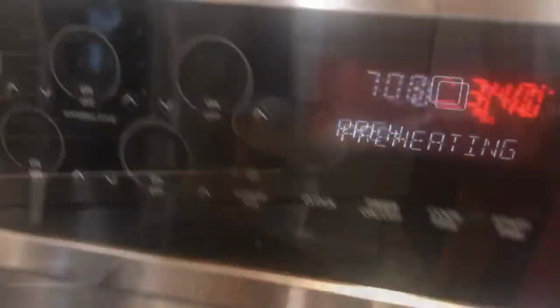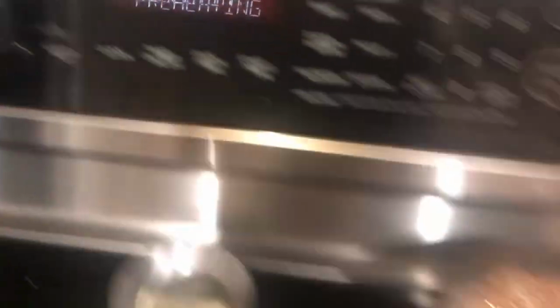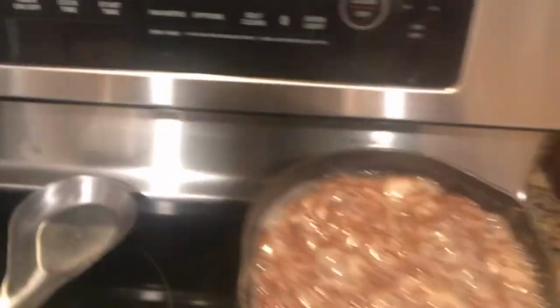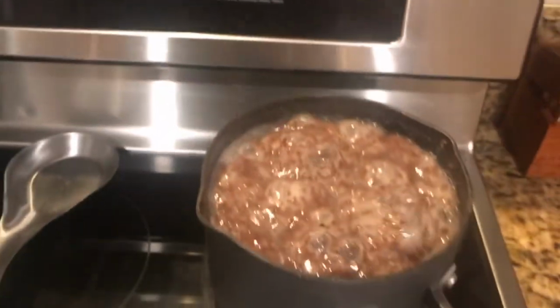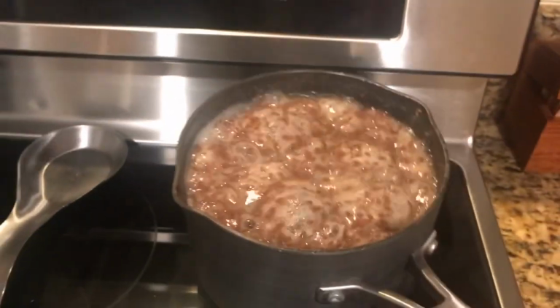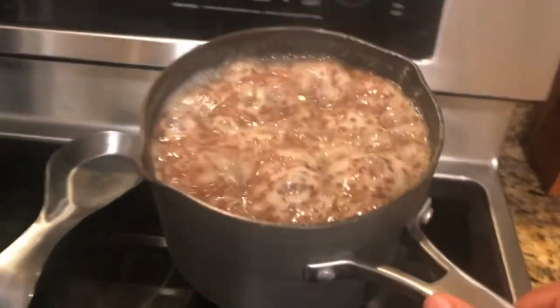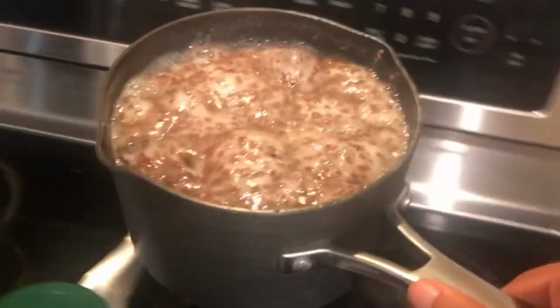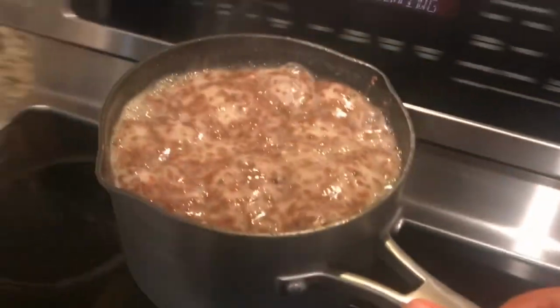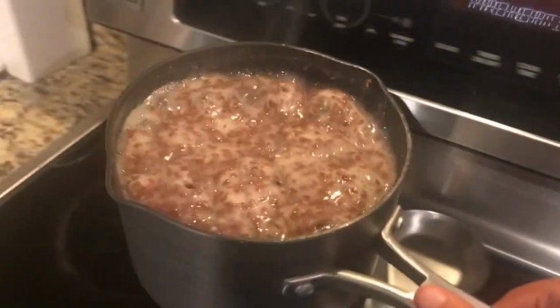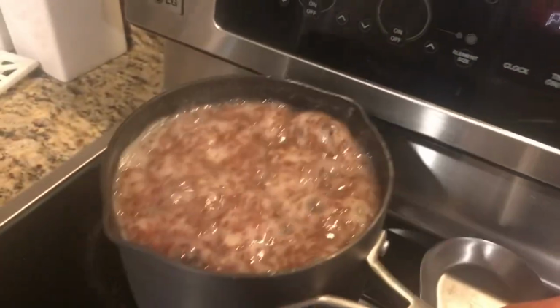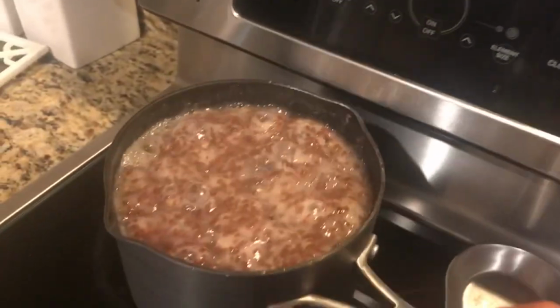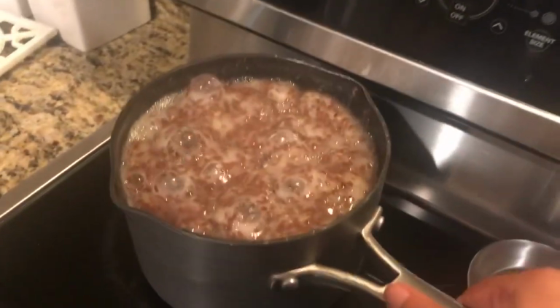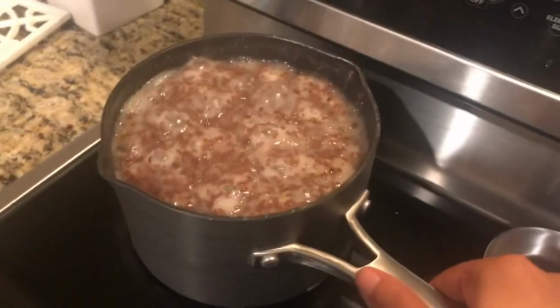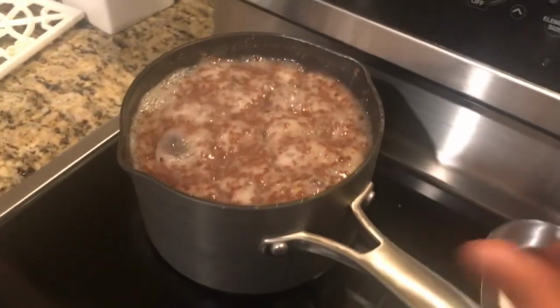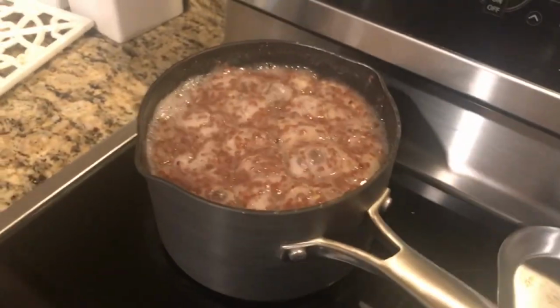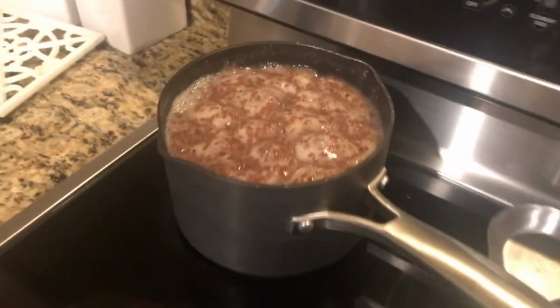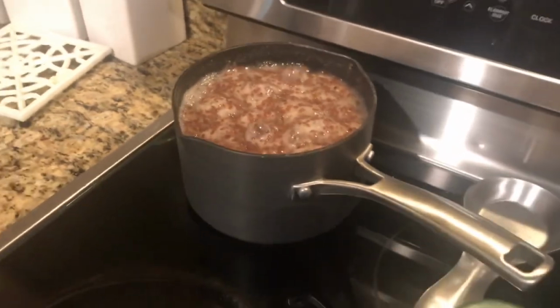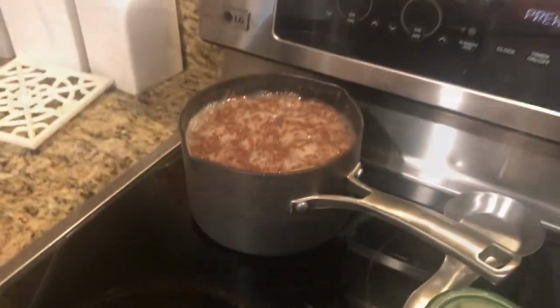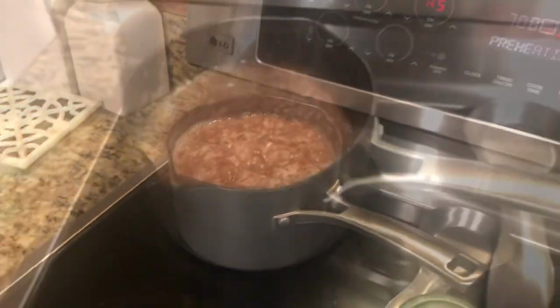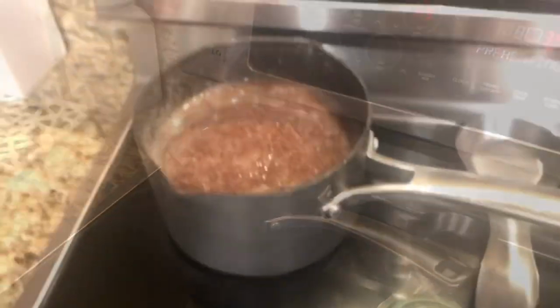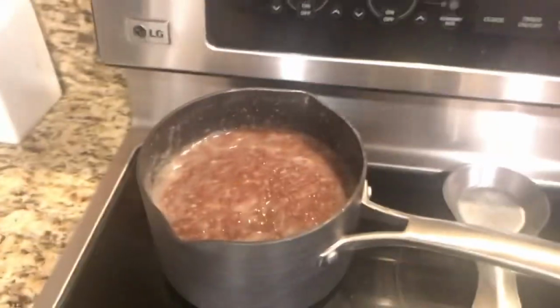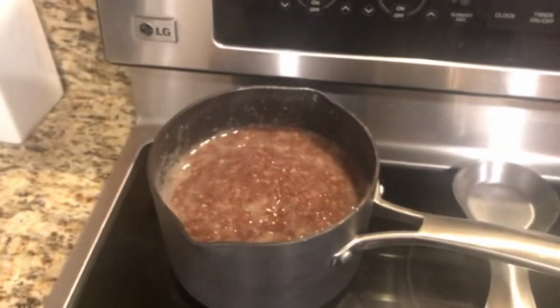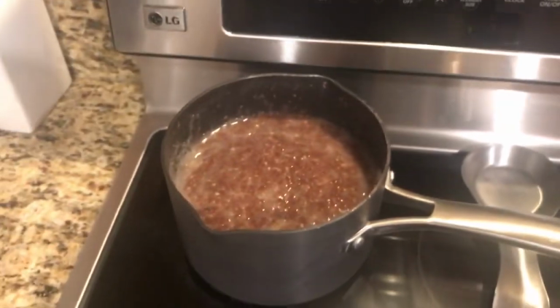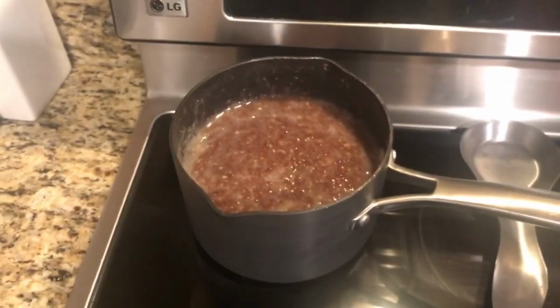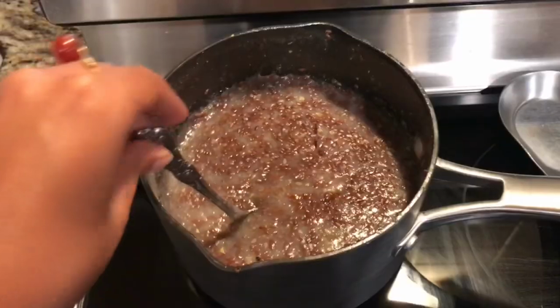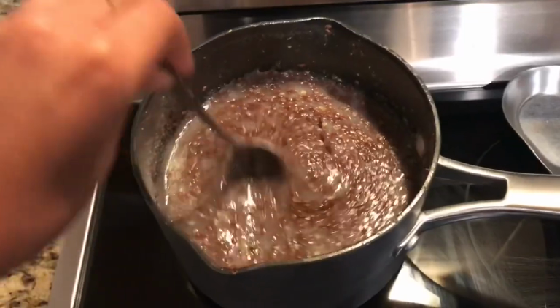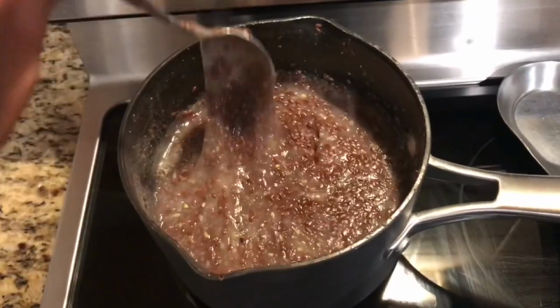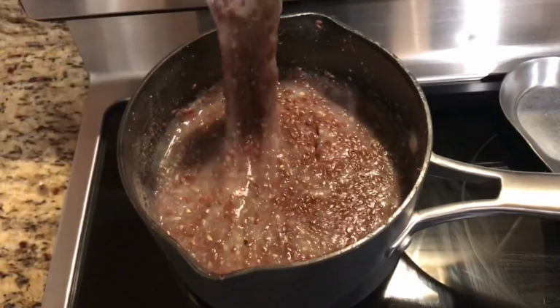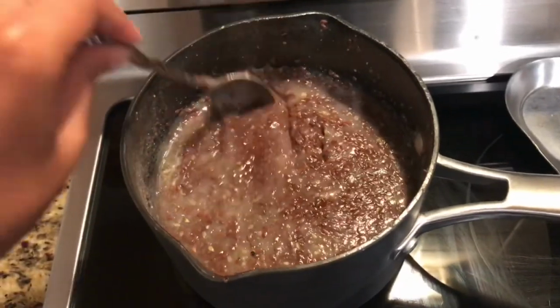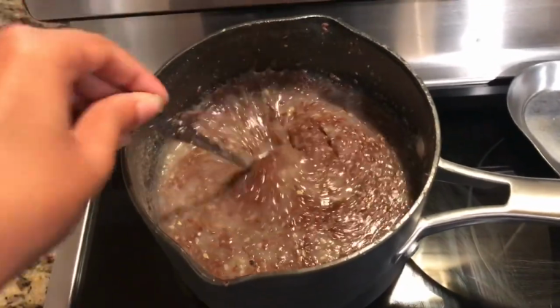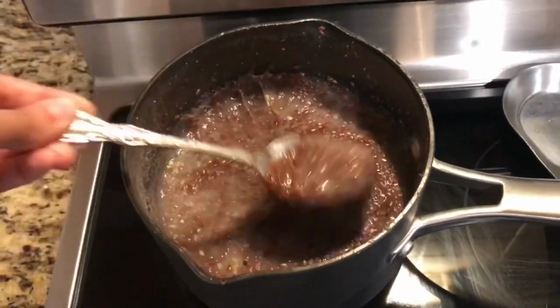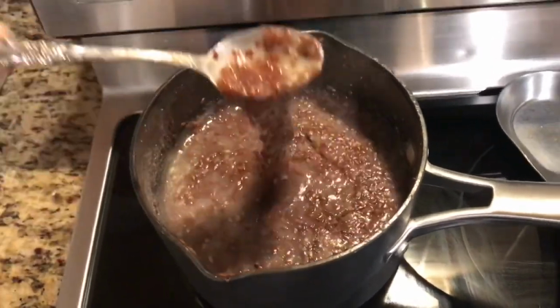When it reaches that consistency, you're going to want to turn the stove off, put it to the side, and let it sit in the pot for 30 minutes to an hour so it can thicken up on its own and cool down.